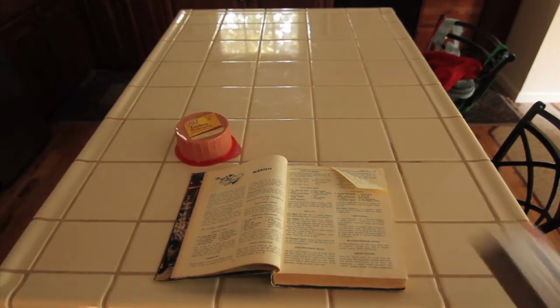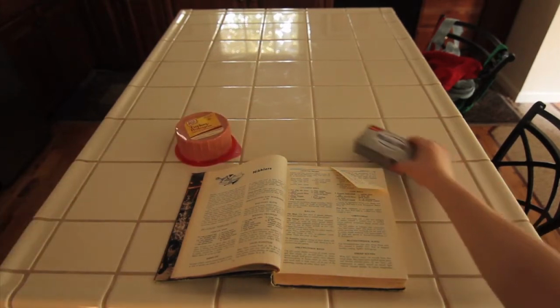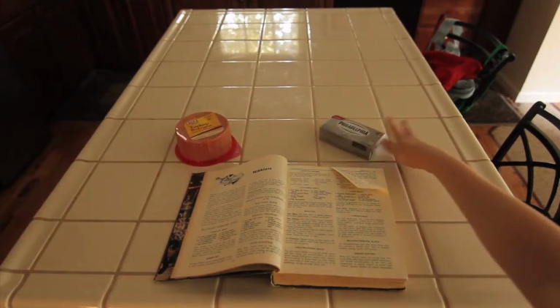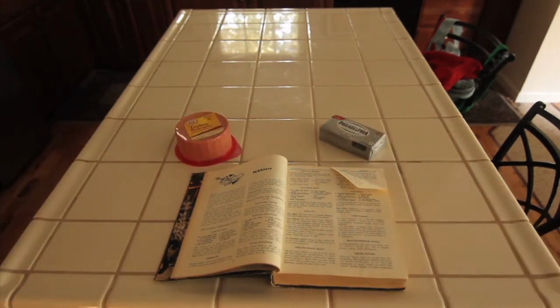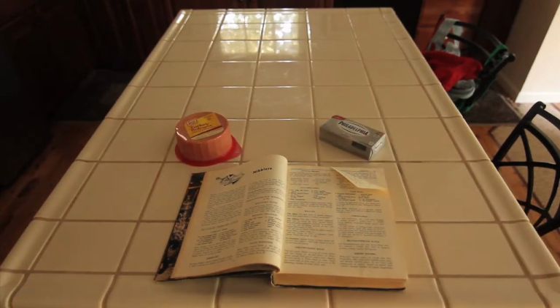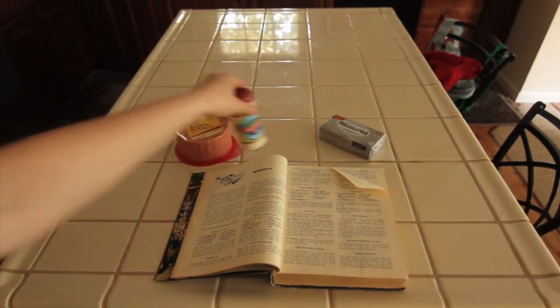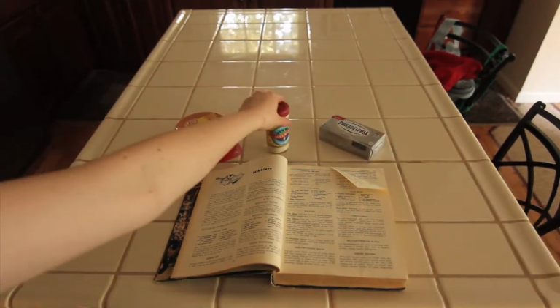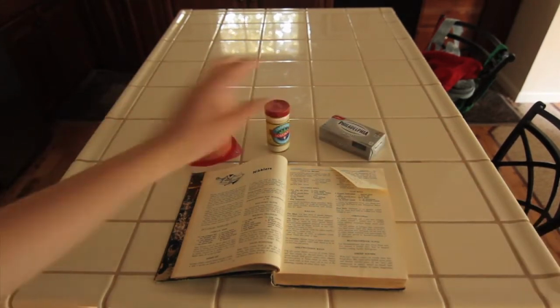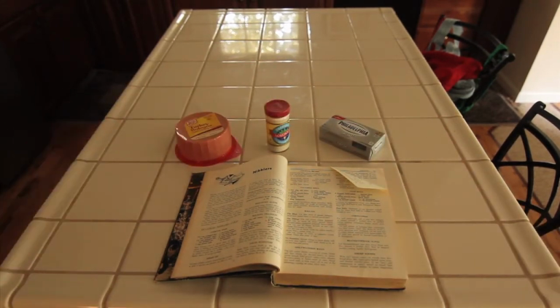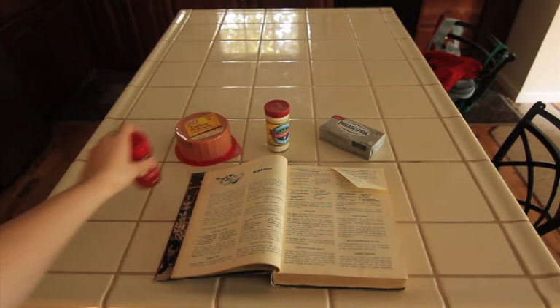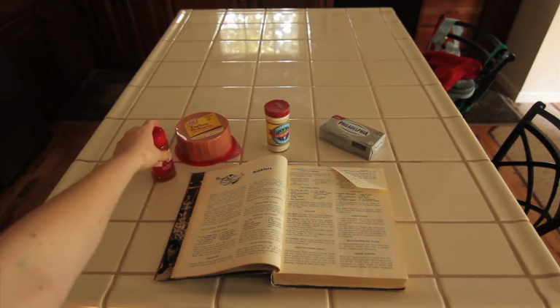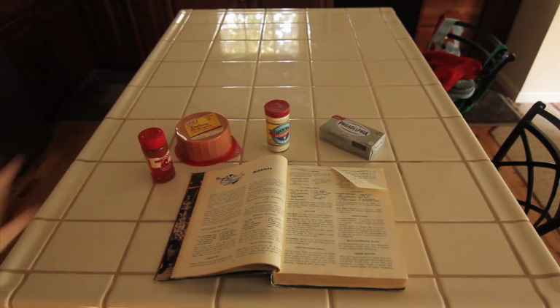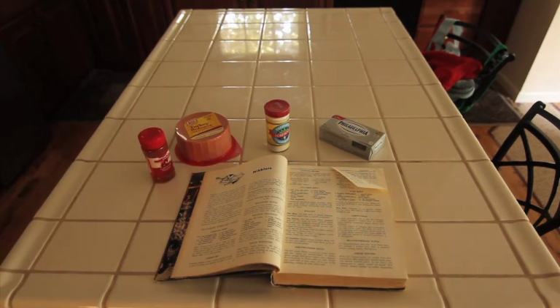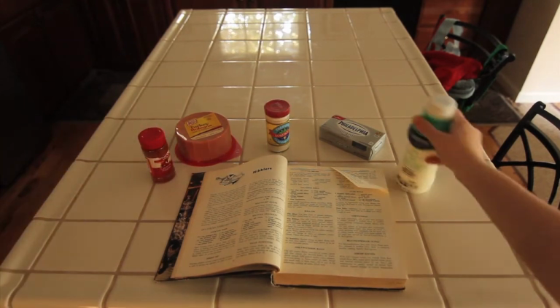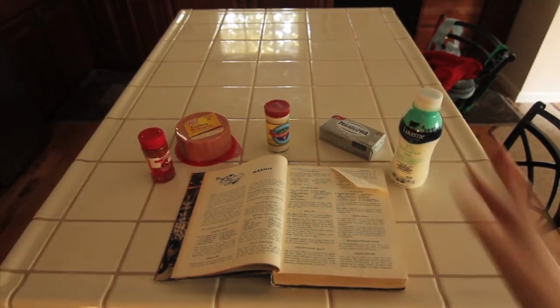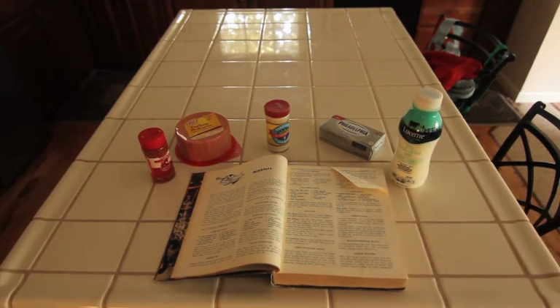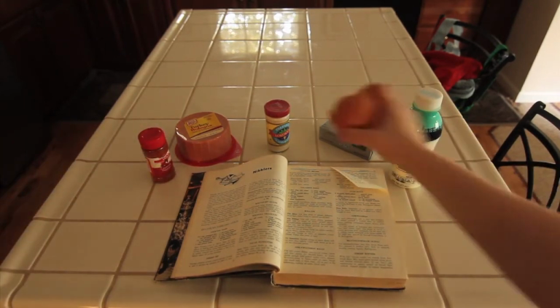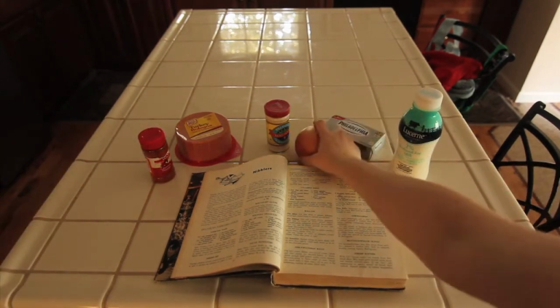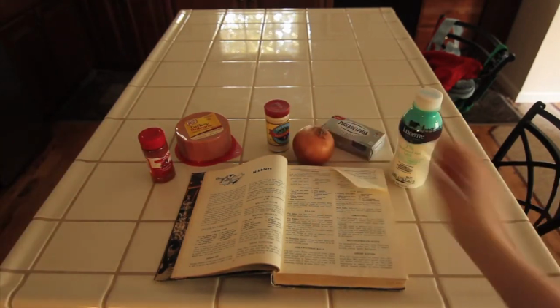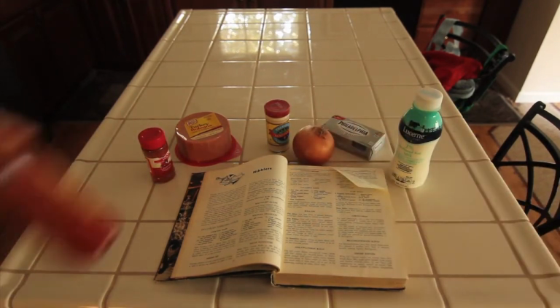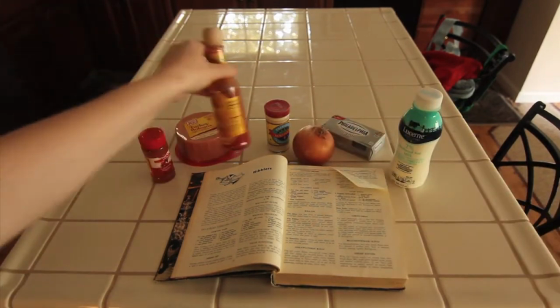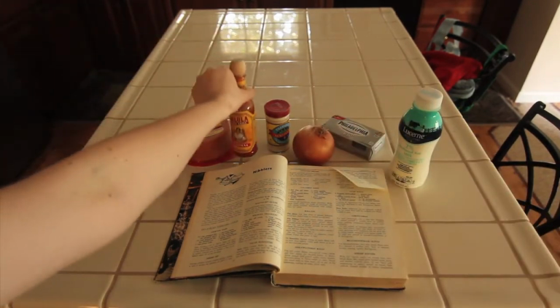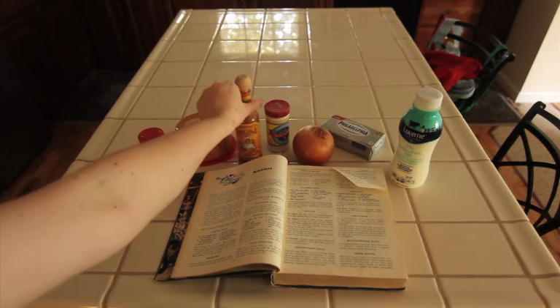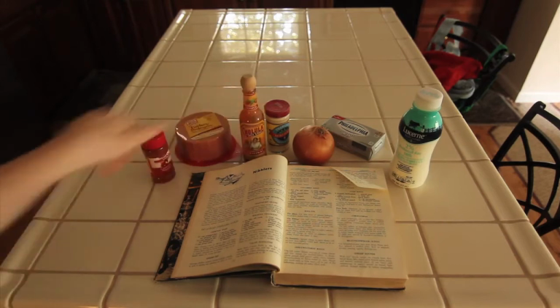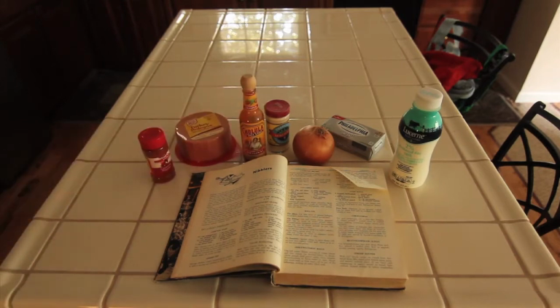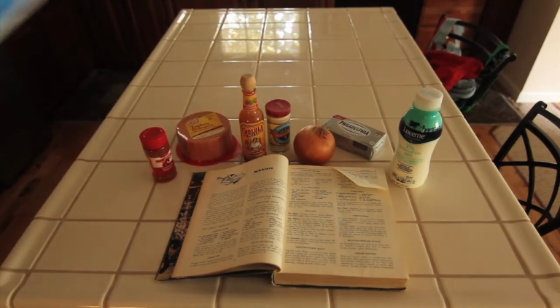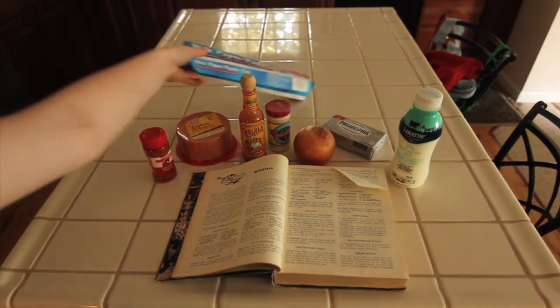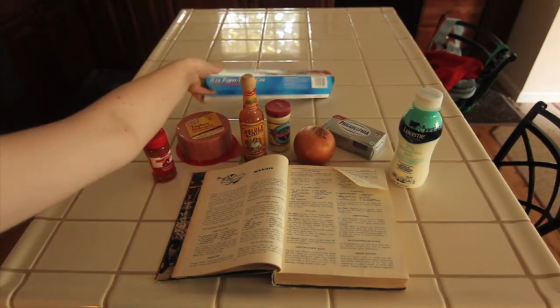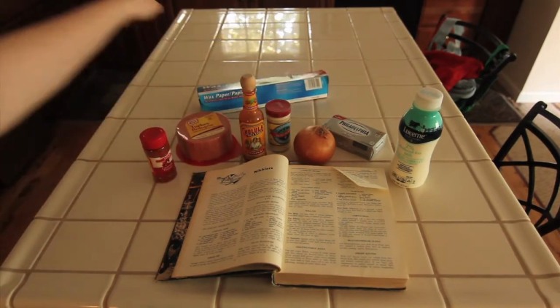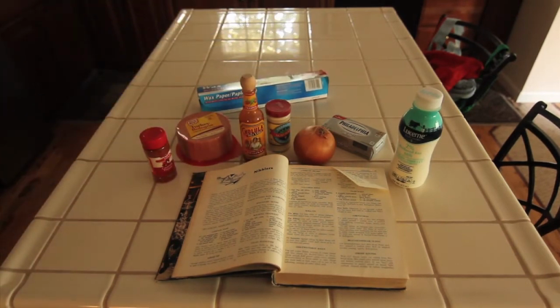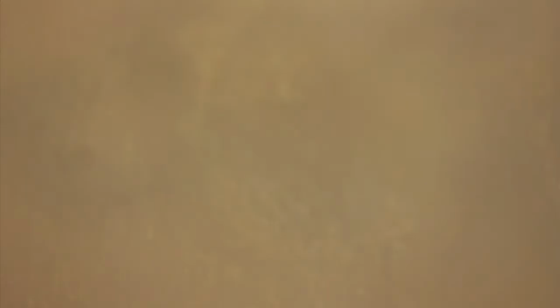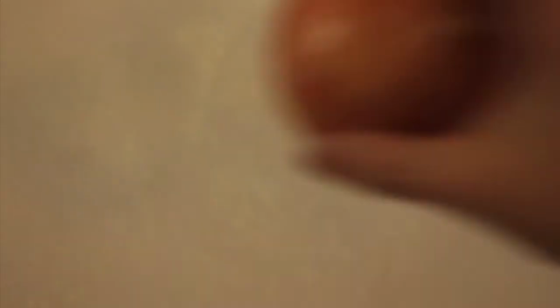A few things you are going to need to get started are some bologna, cream cheese, horseradish sauce, paprika, 2% milk, an onion, Tabasco or Cholula hot sauce, and some wax paper.